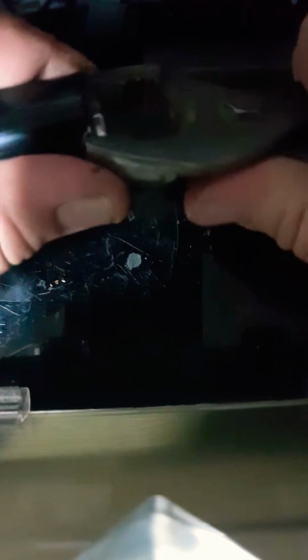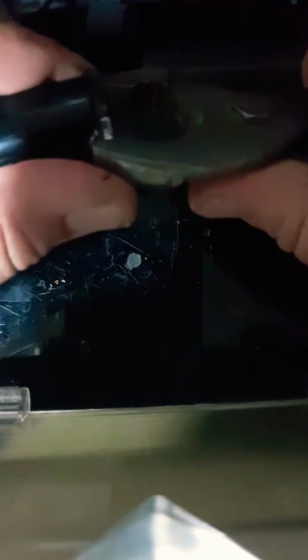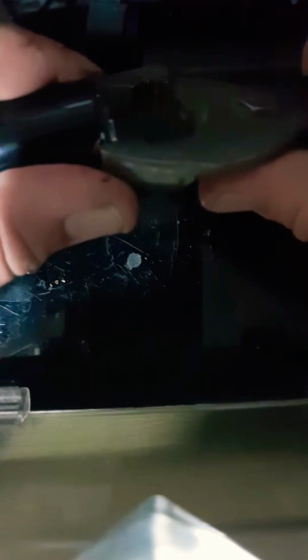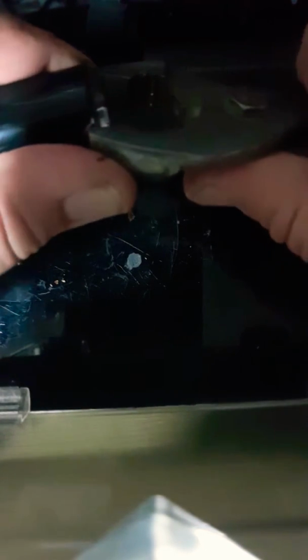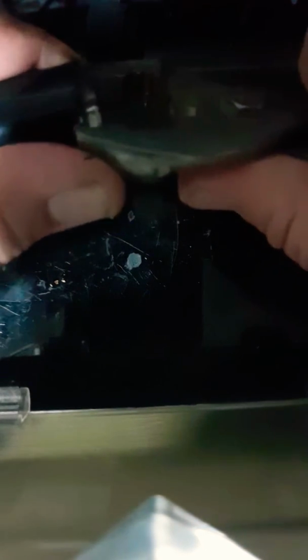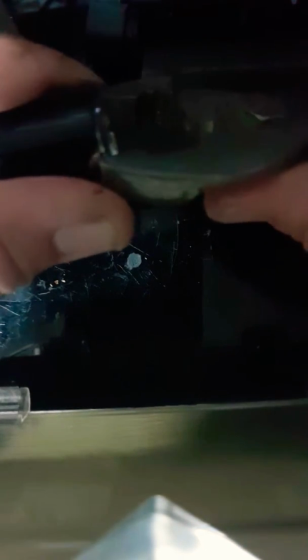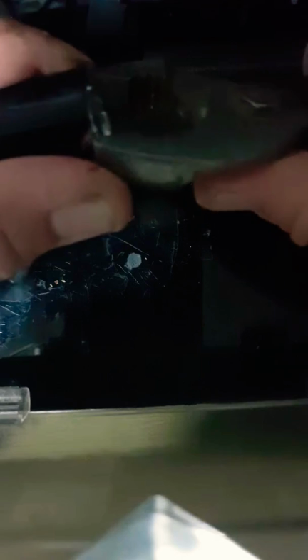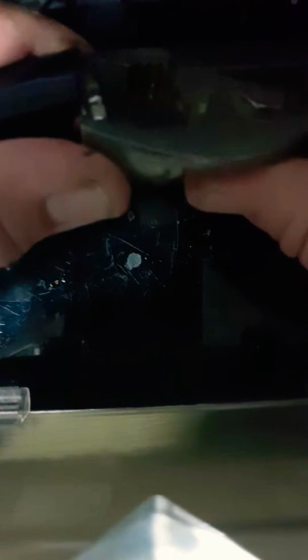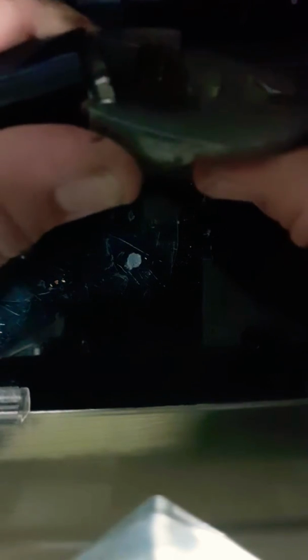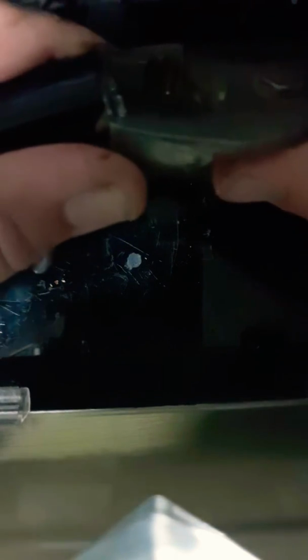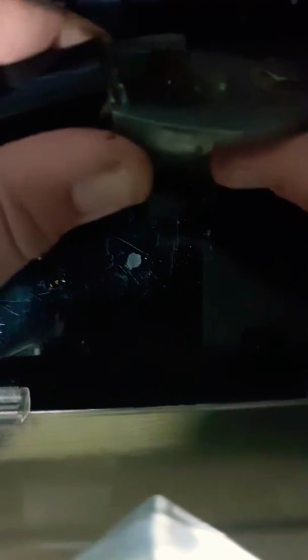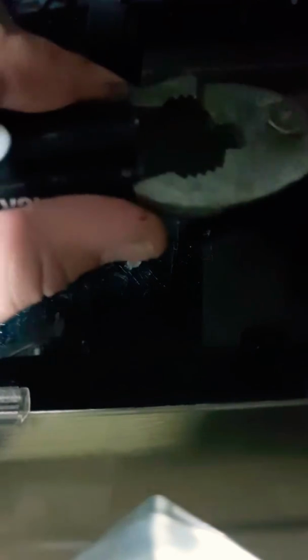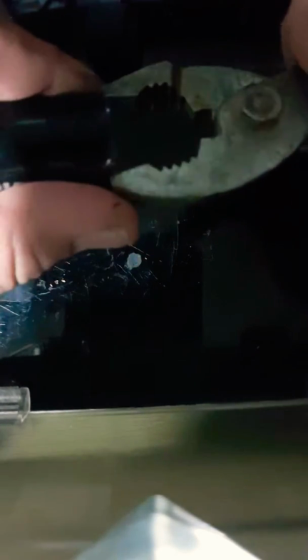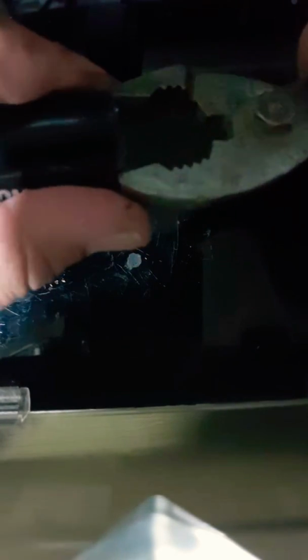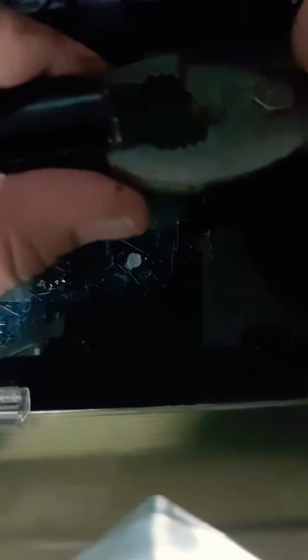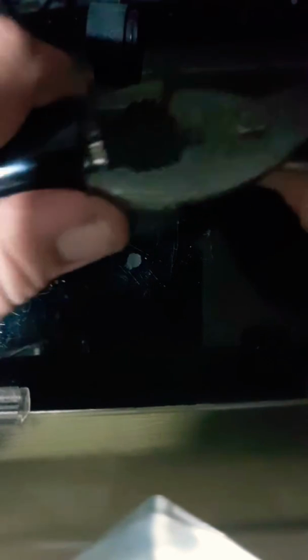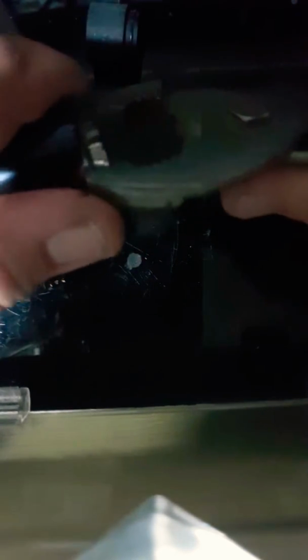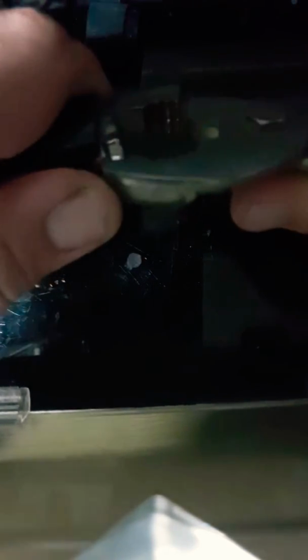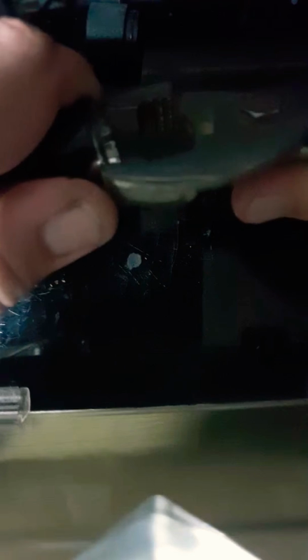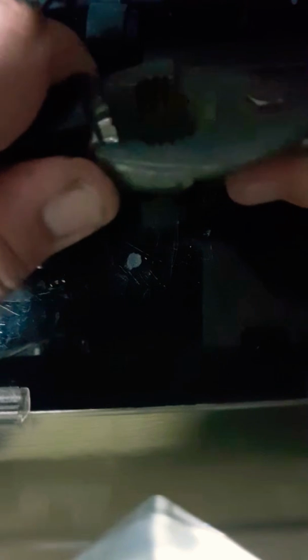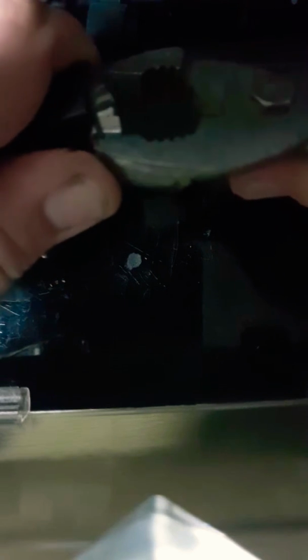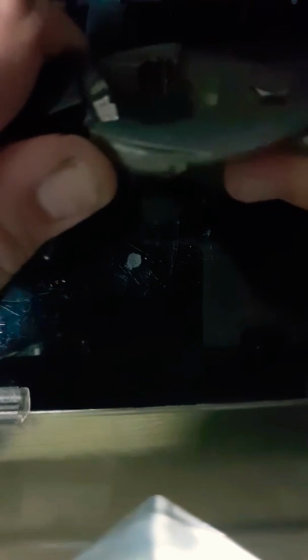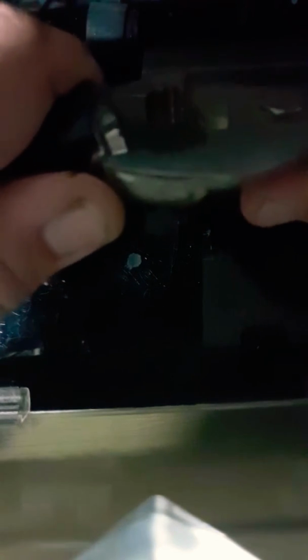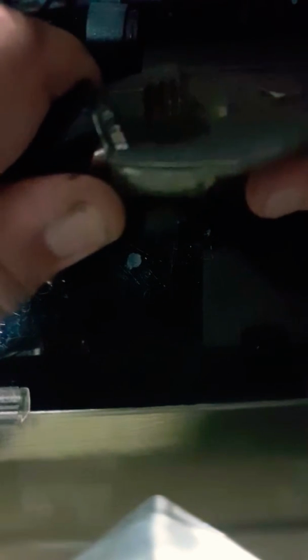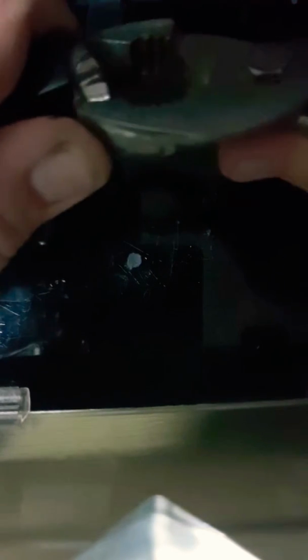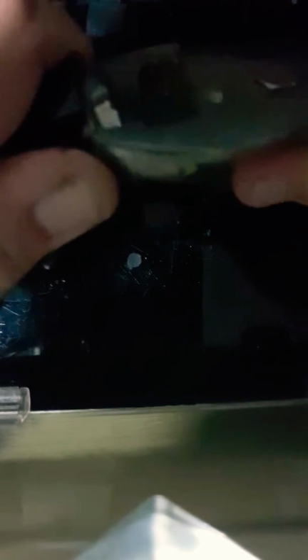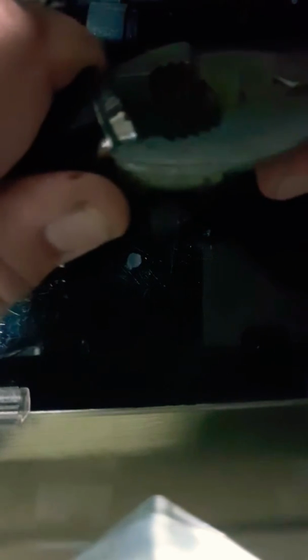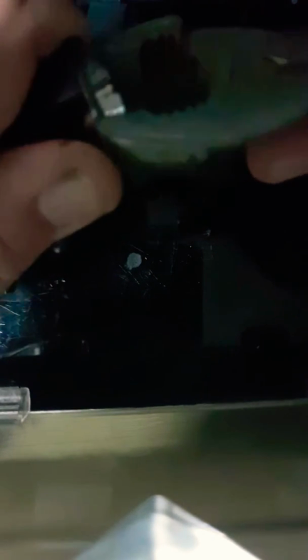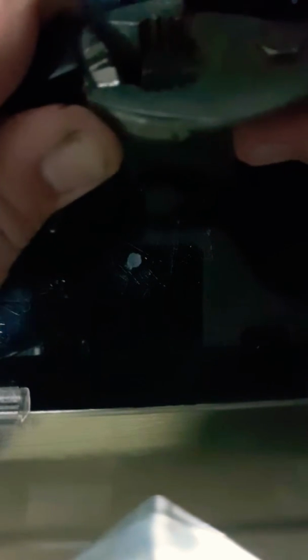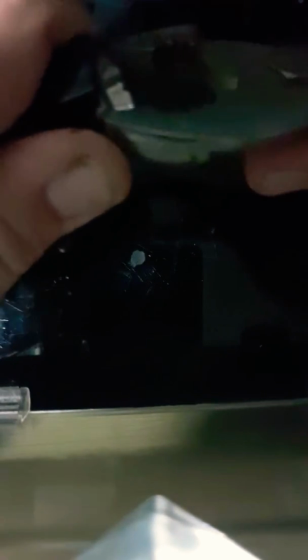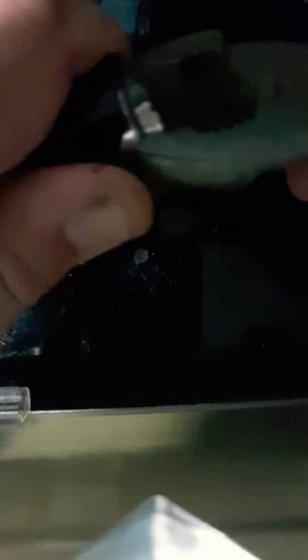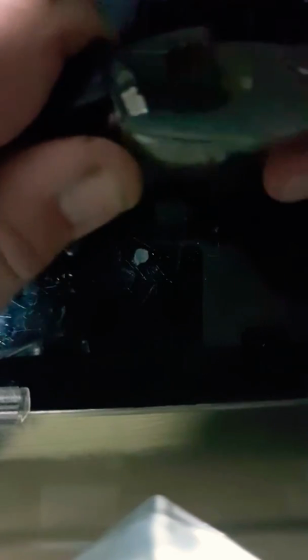Don't twist it, you have to pull it straight out. You can kind of wiggle it out though, because there's two little pins that go in there. They're just plastic pins to hold it in, so it doesn't really matter if you break them.